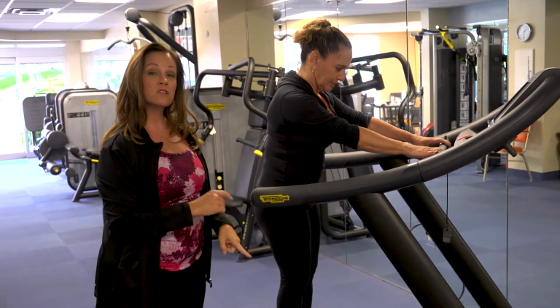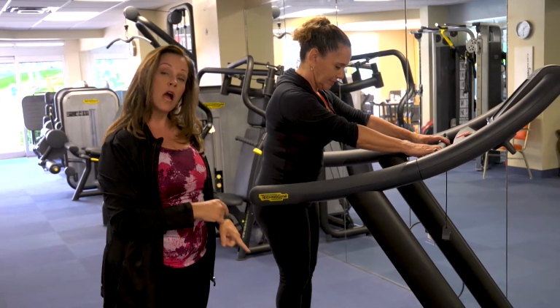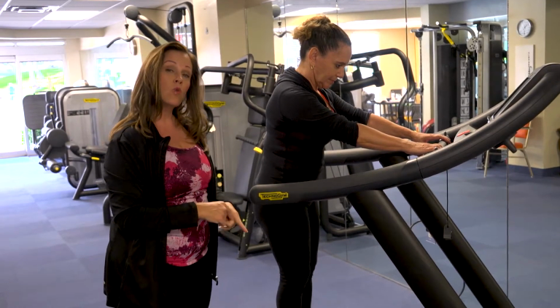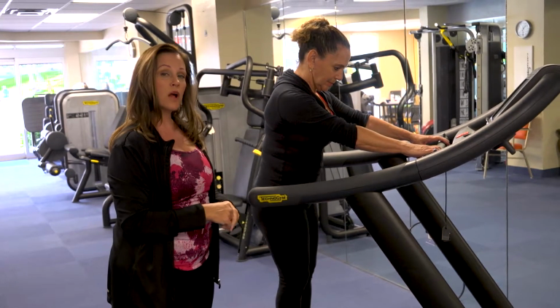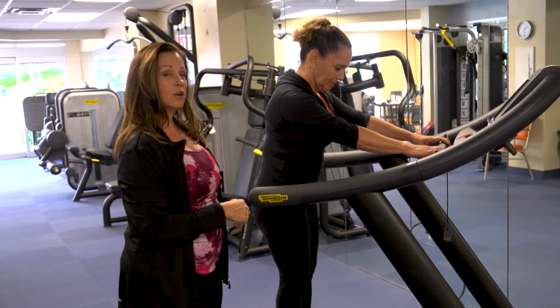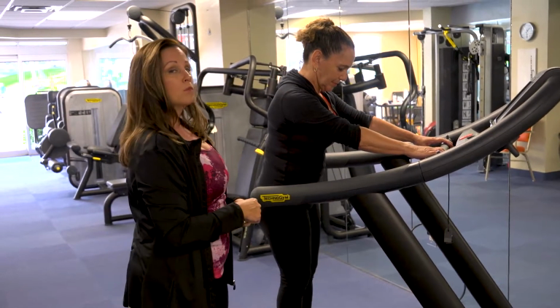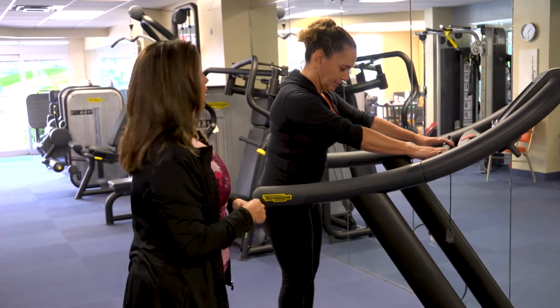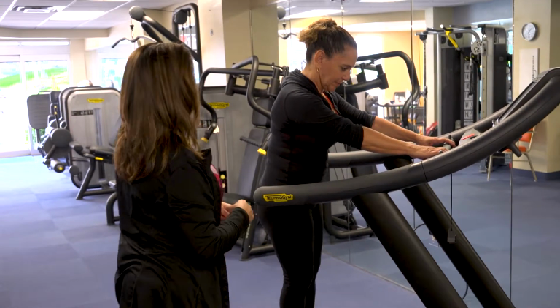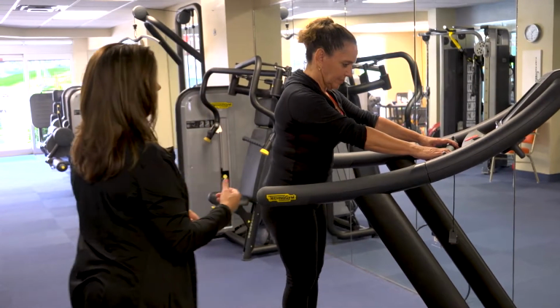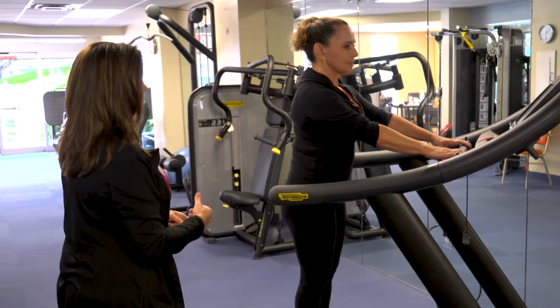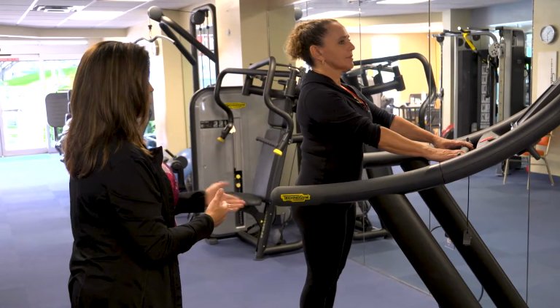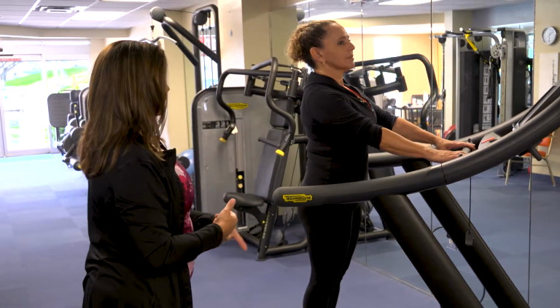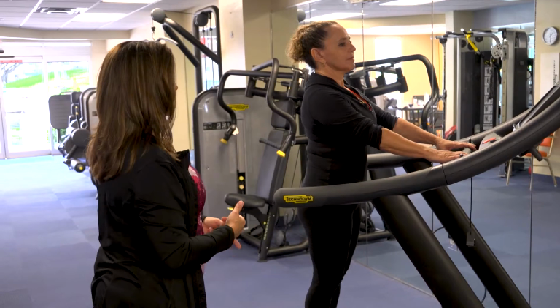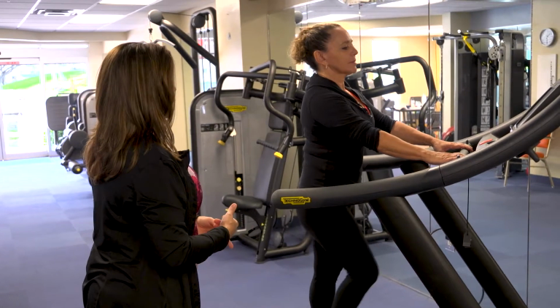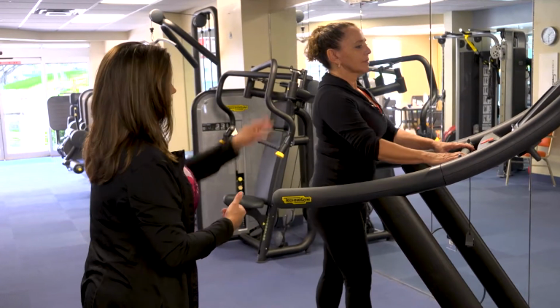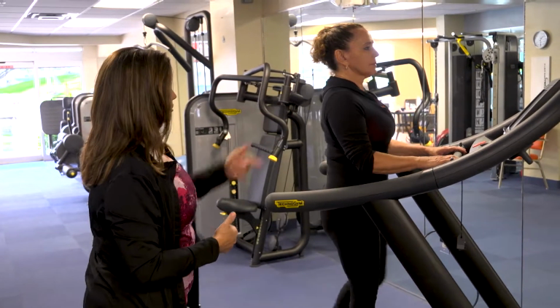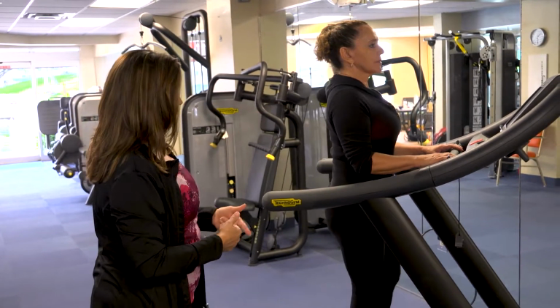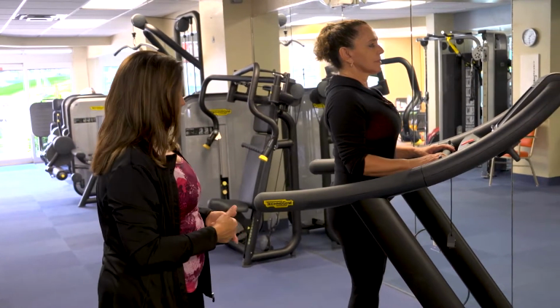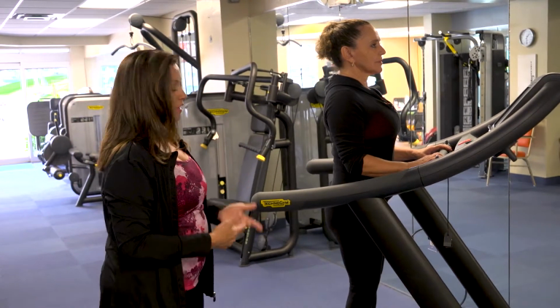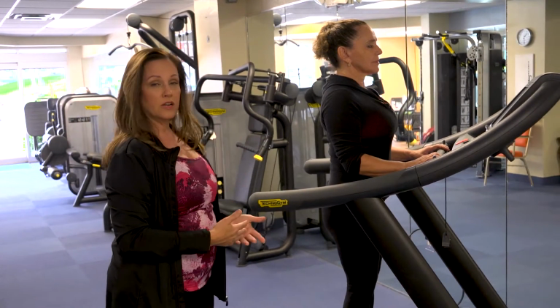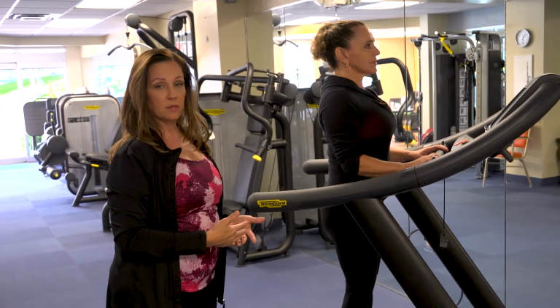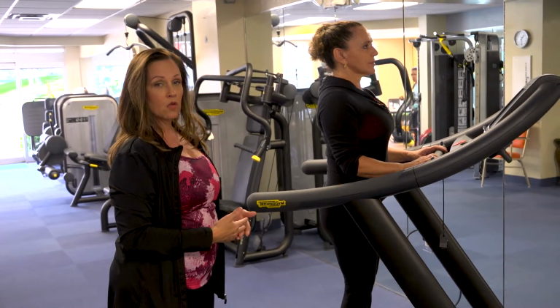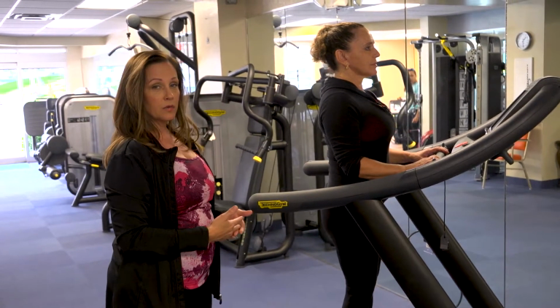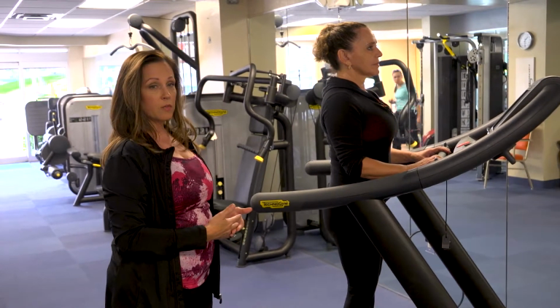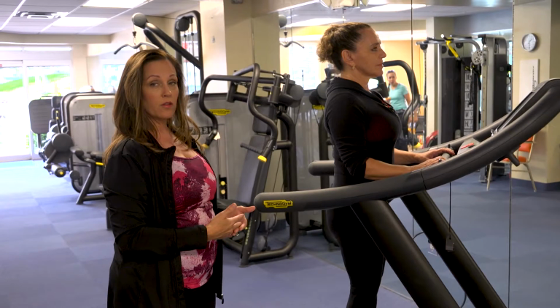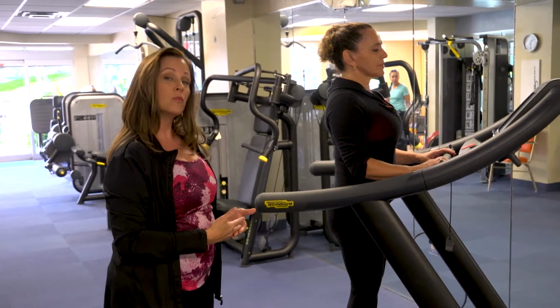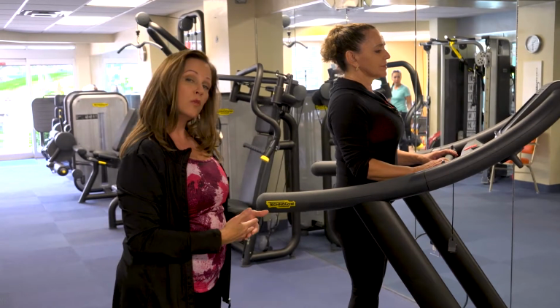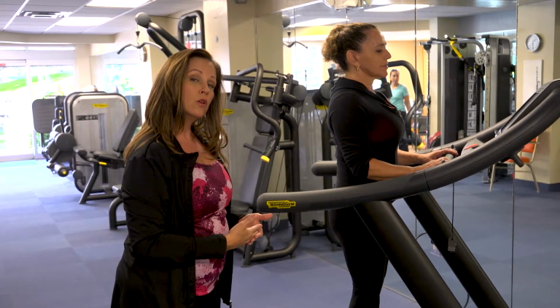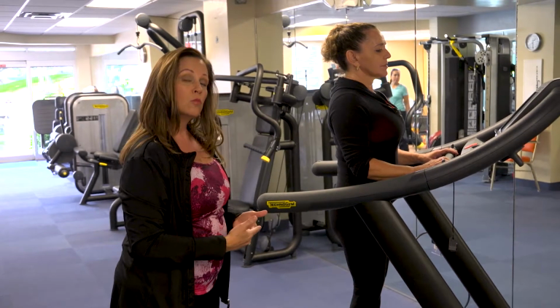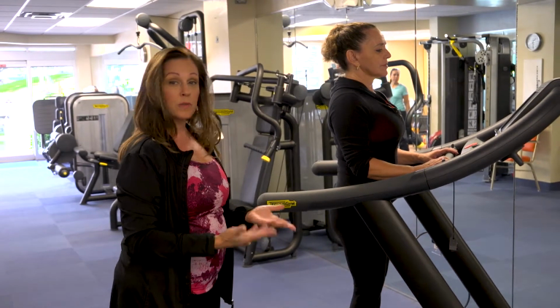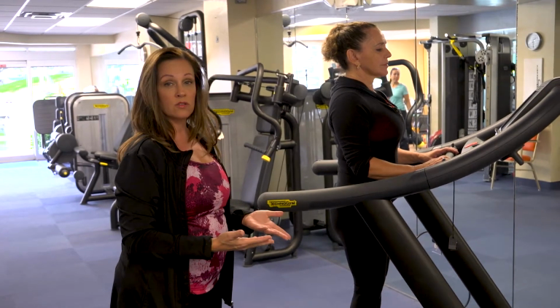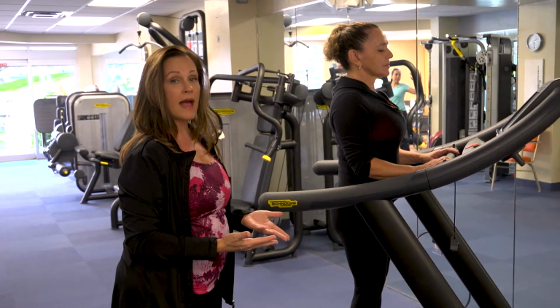This is not good walking posture. Better walking posture is walking forward — shoulders over hips, feet underneath hips. Really, really important. The further back that we pull, the more tripping hazards we have.